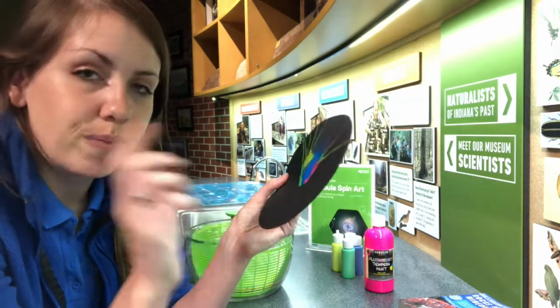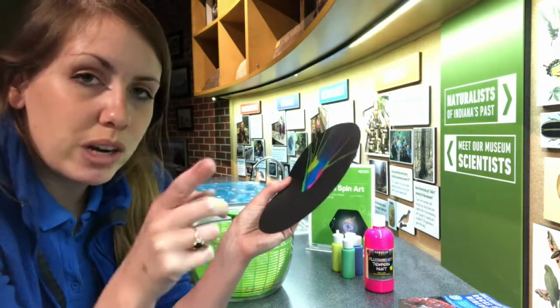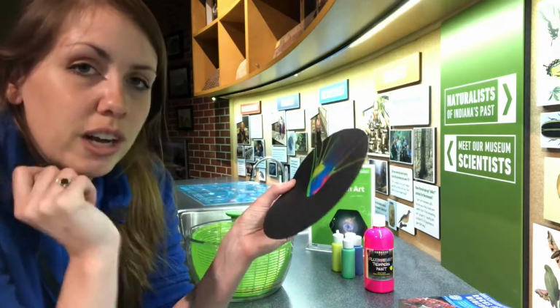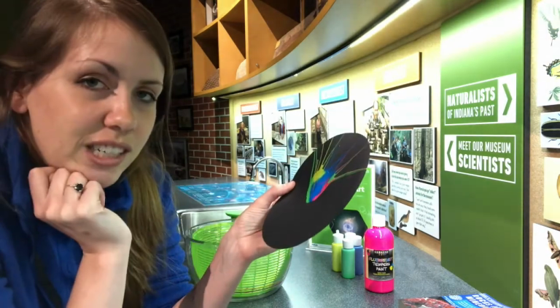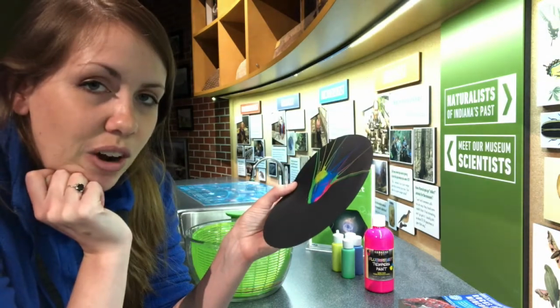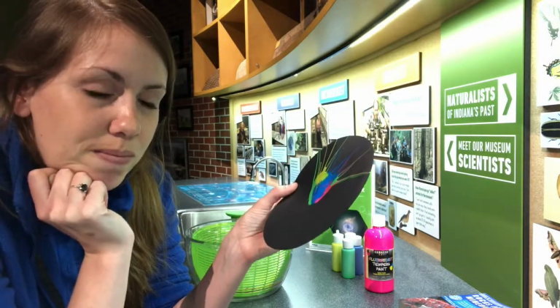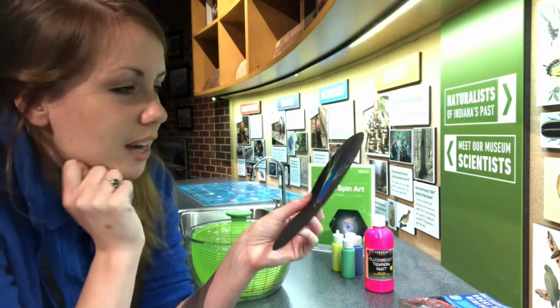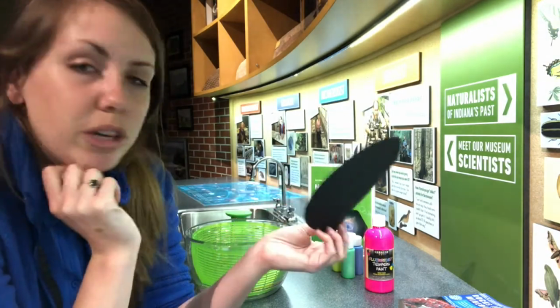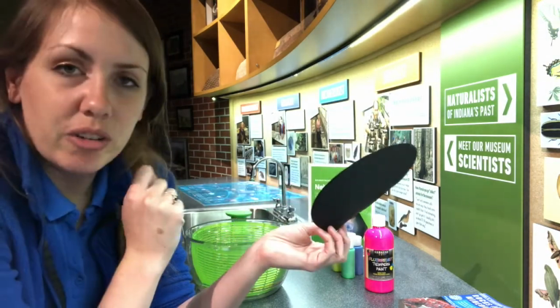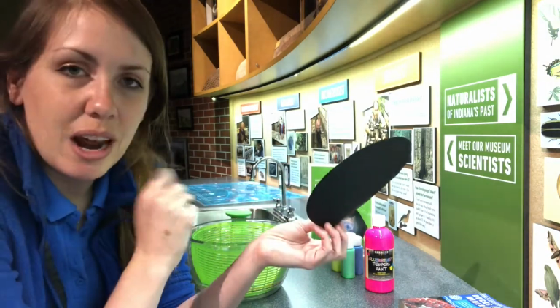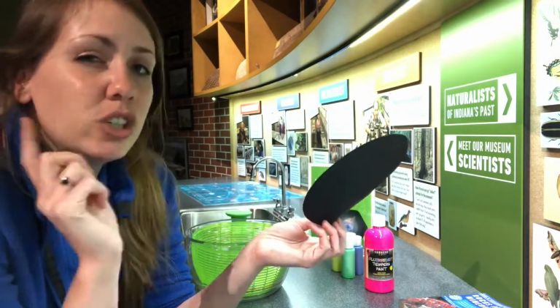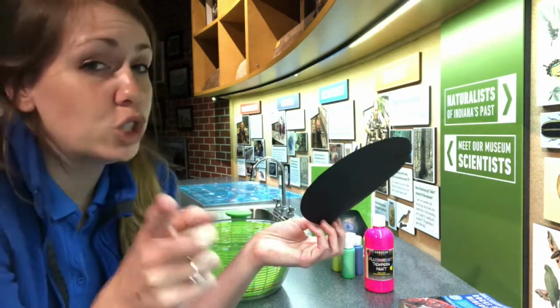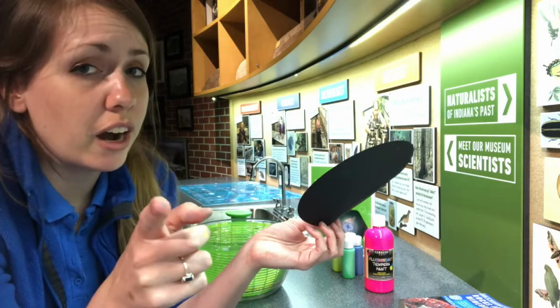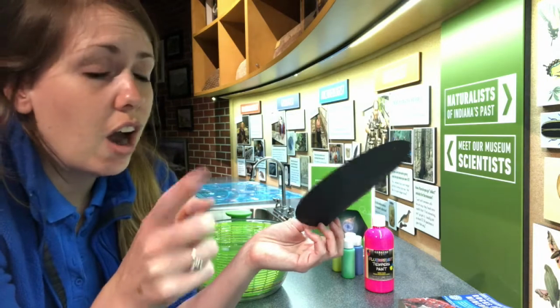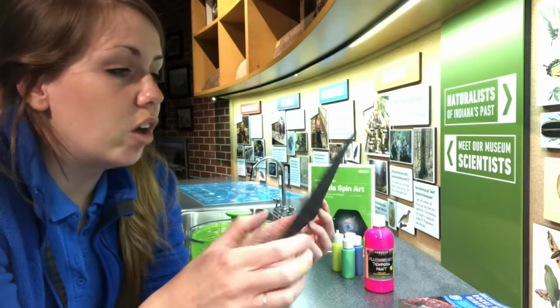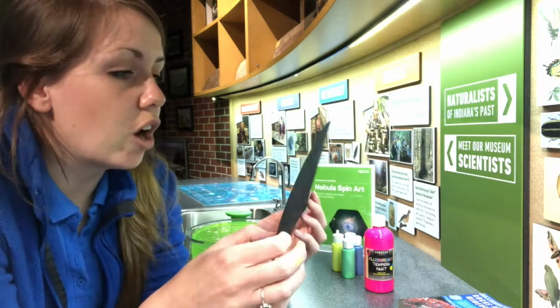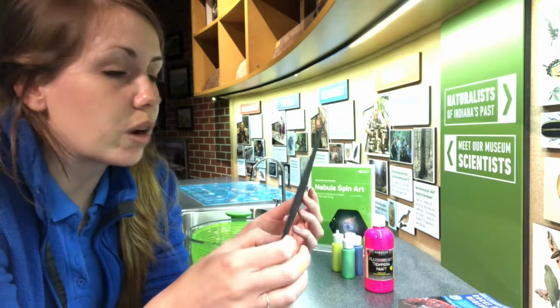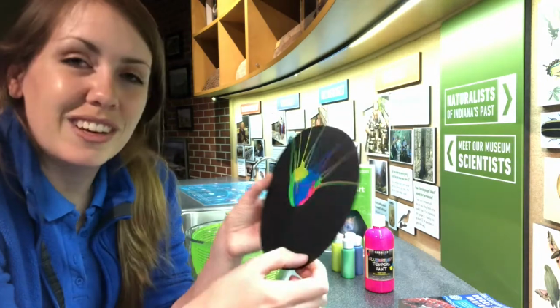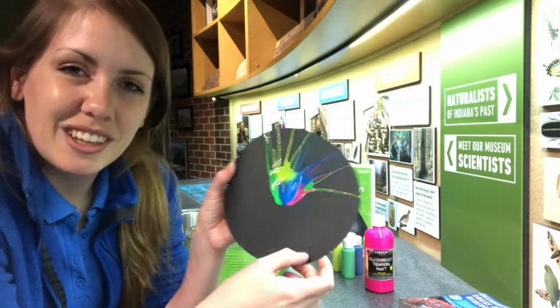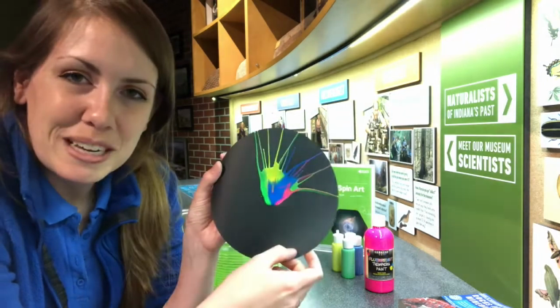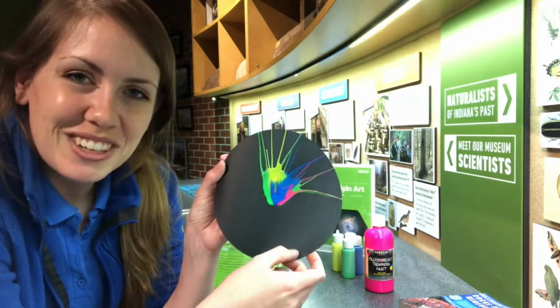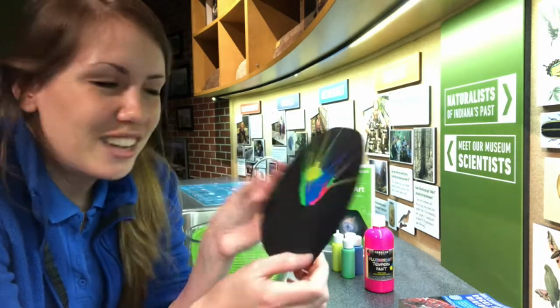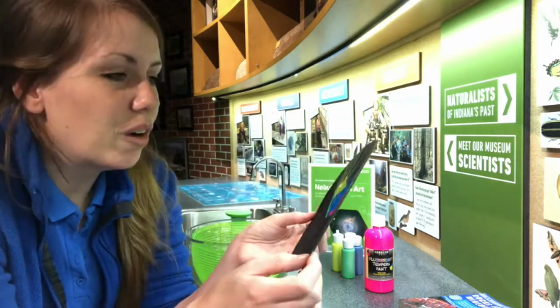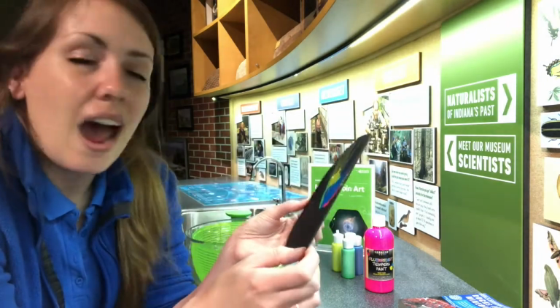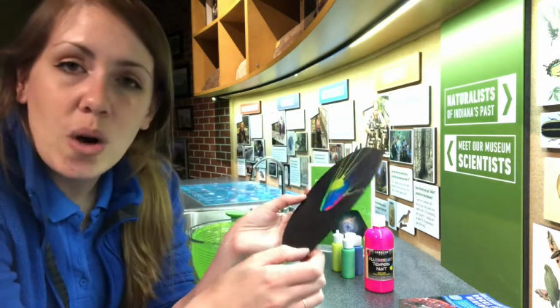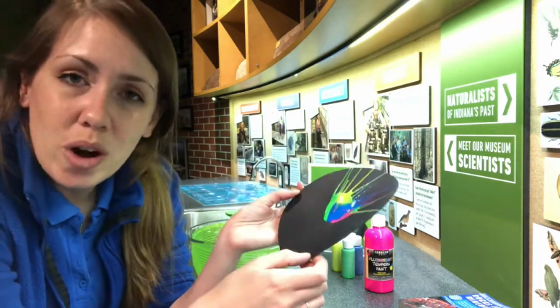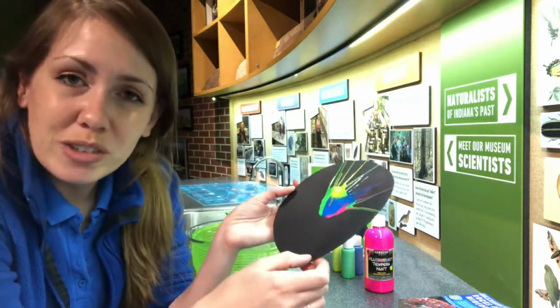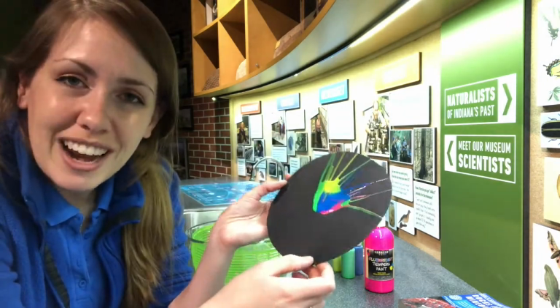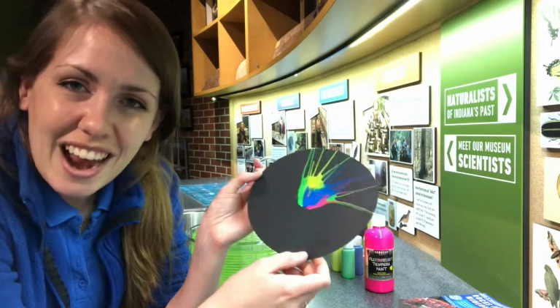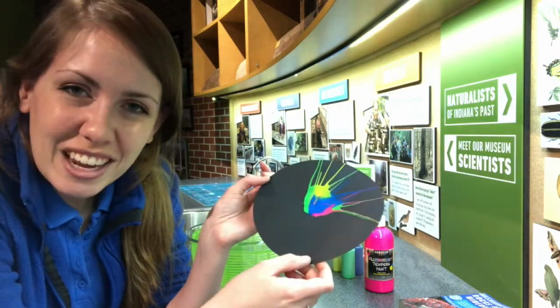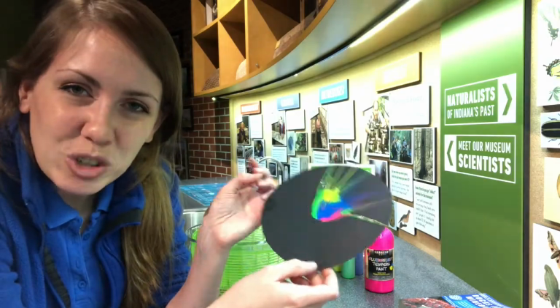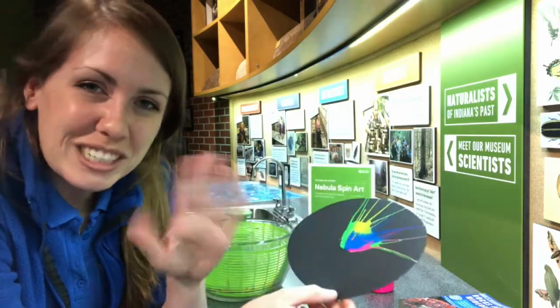That's my challenge for you — try this activity at home, see what you can create, and make sure you share all of your artwork with us in the comments. Have a wonderful day and thank you for joining me today!